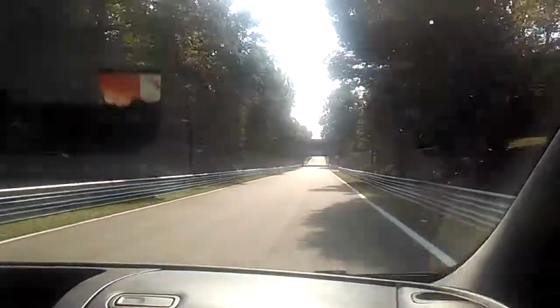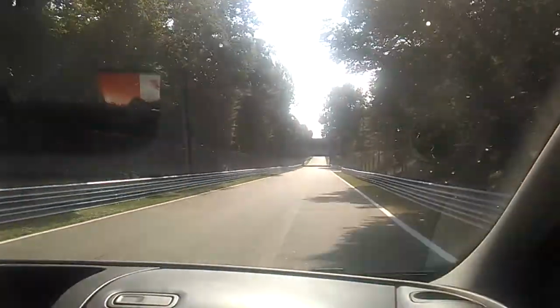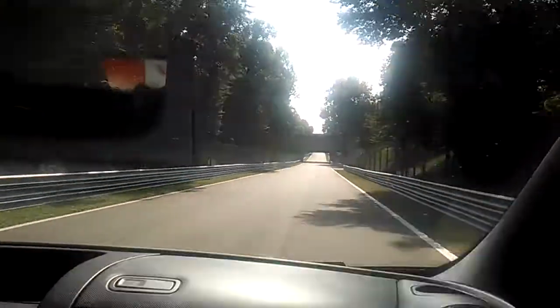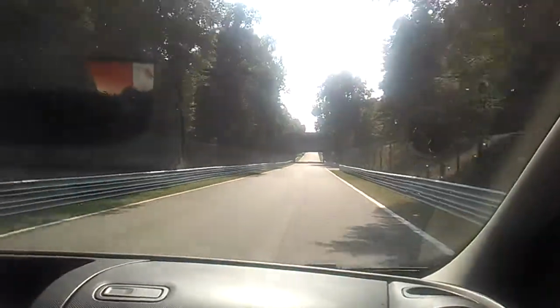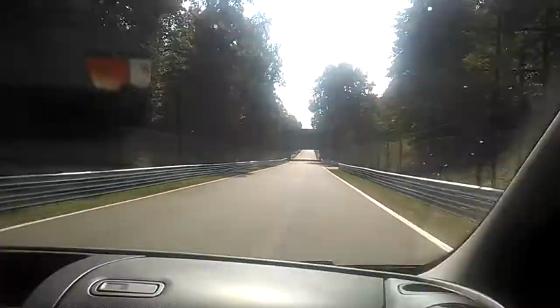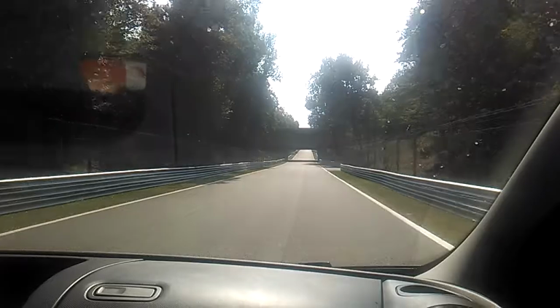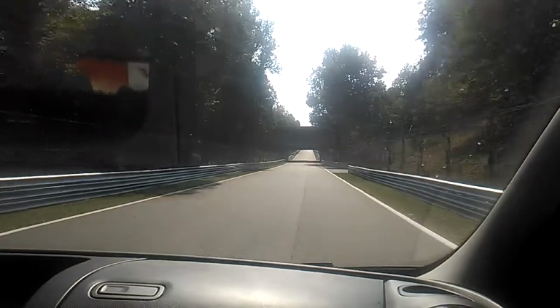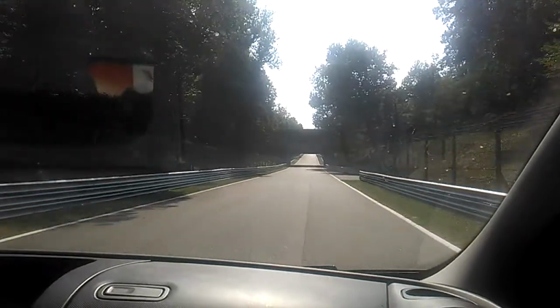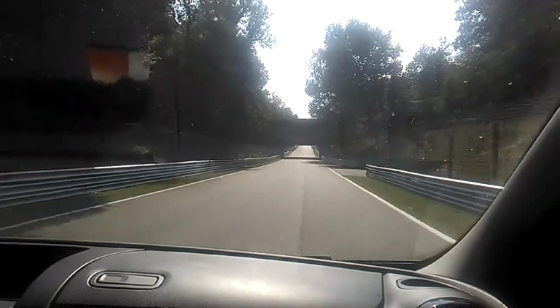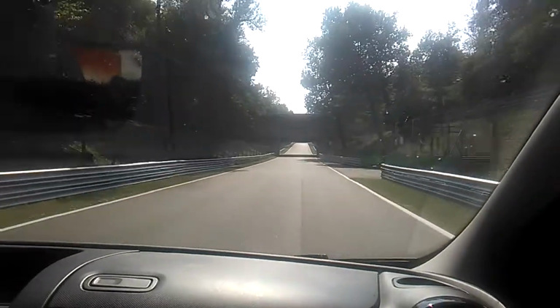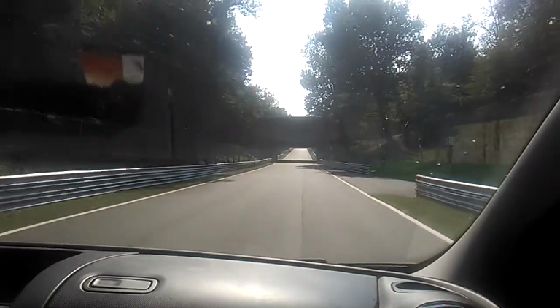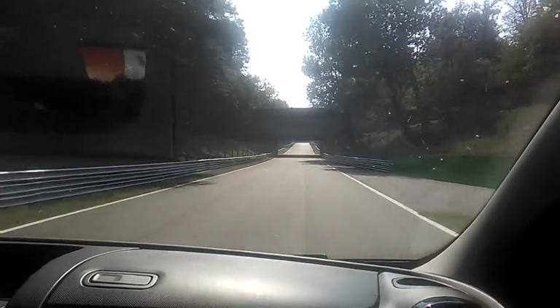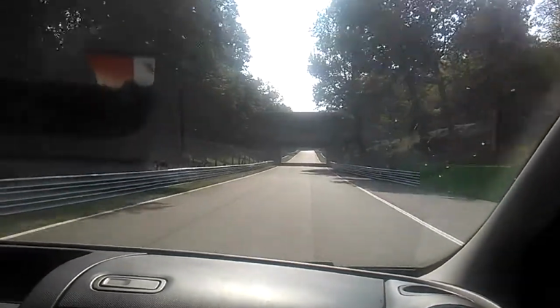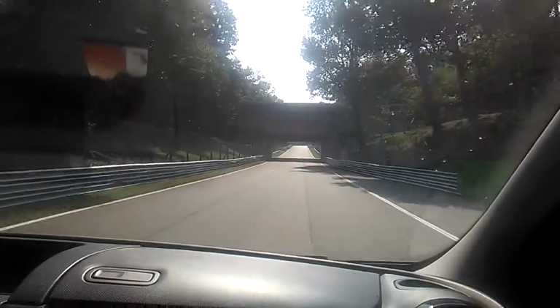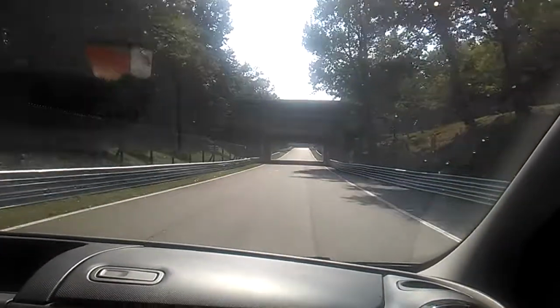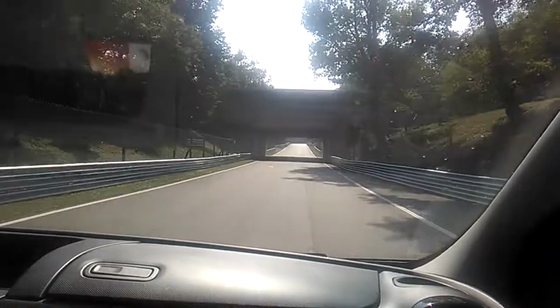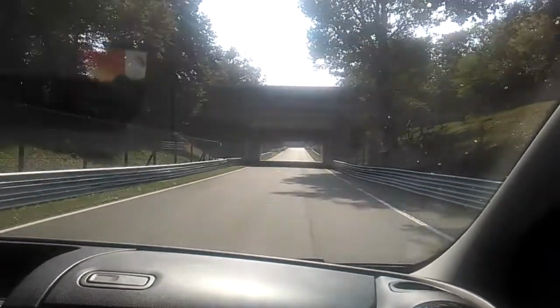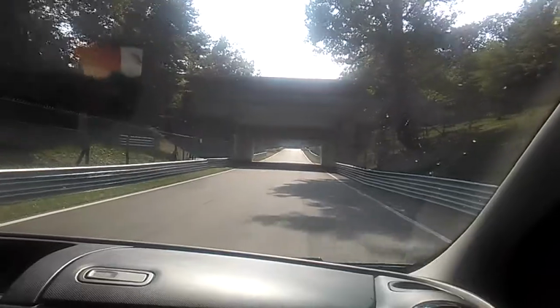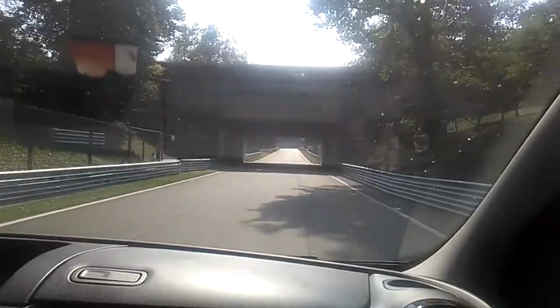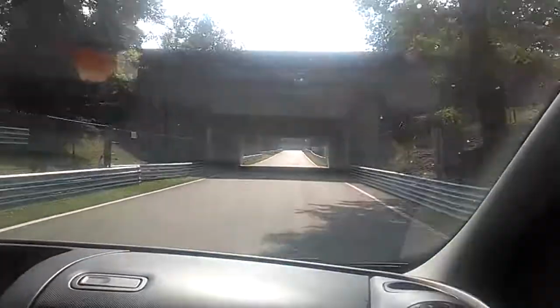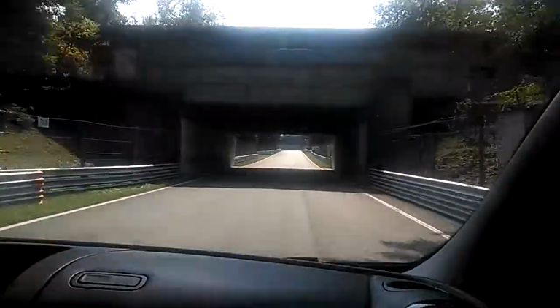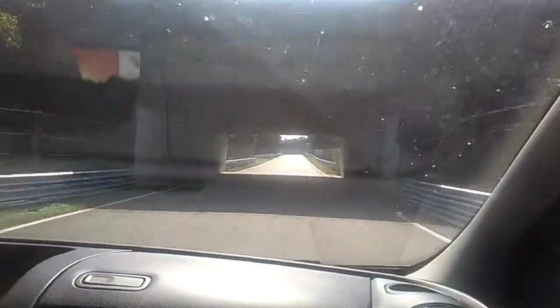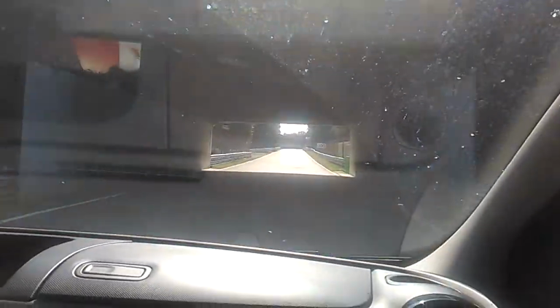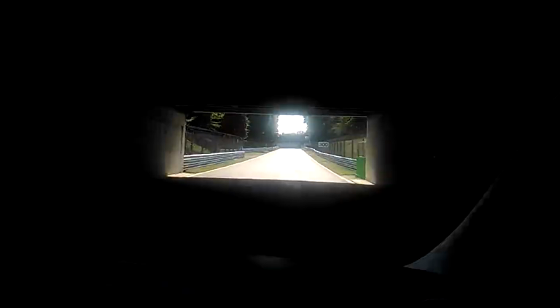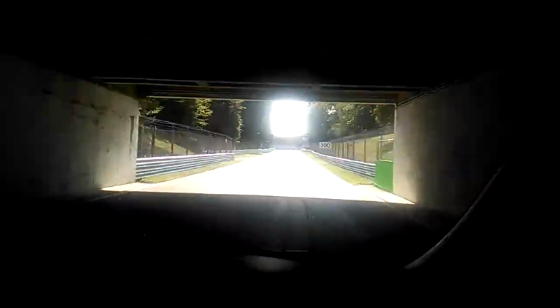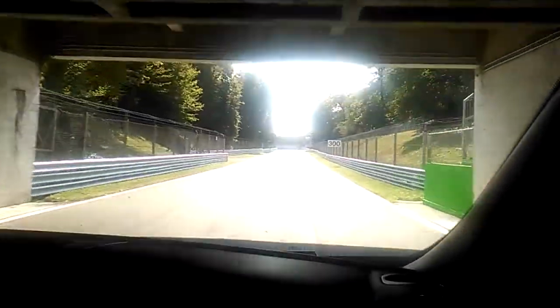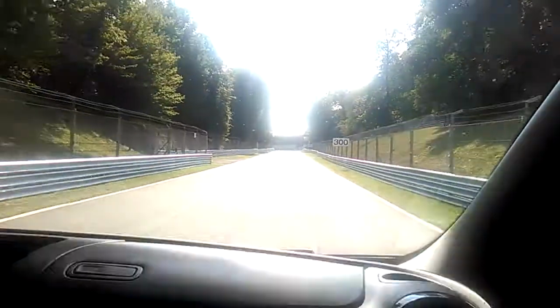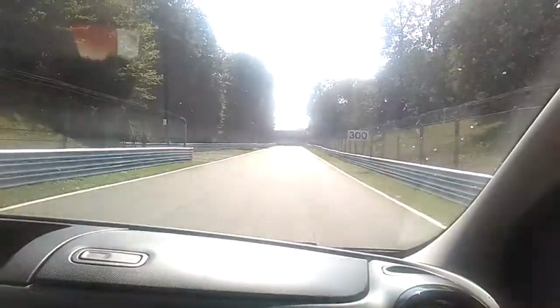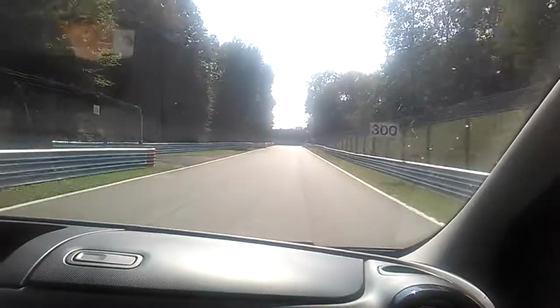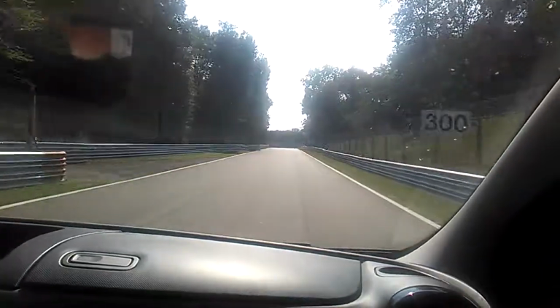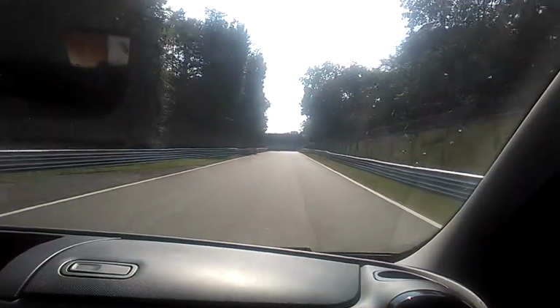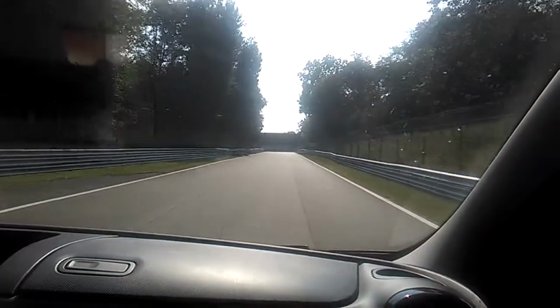Here we meet again the other track. We go under the banking. The banking is made of concrete and wooden axles, and it goes from 0 to 80 degrees inclination — so it's quite steep. That's one of the reasons why it's no longer used.